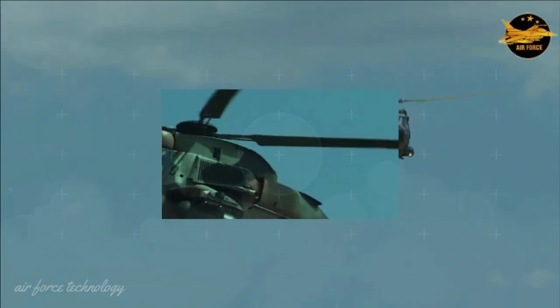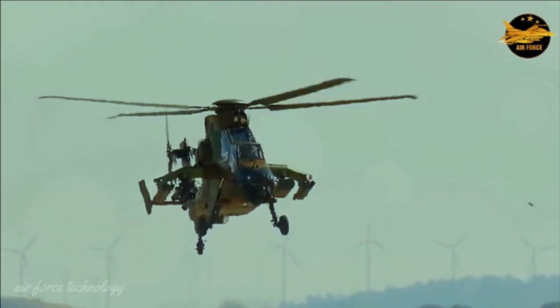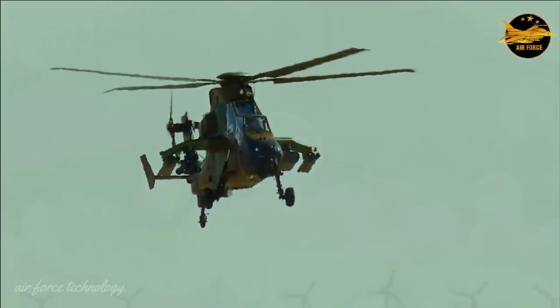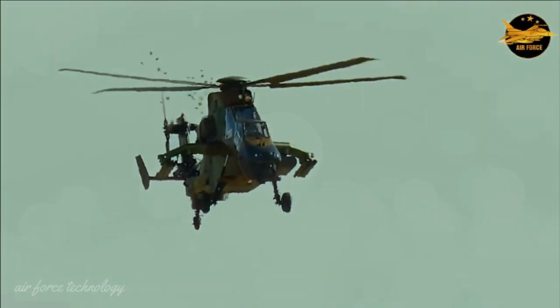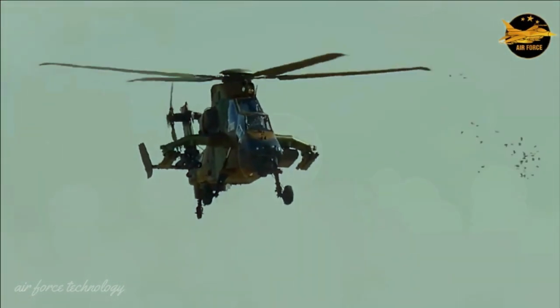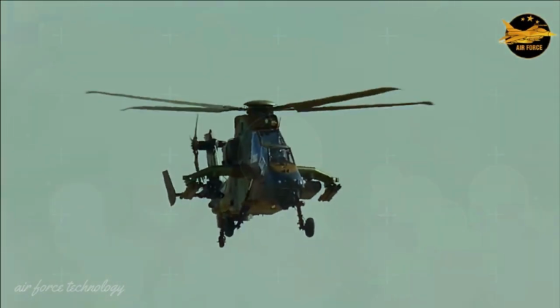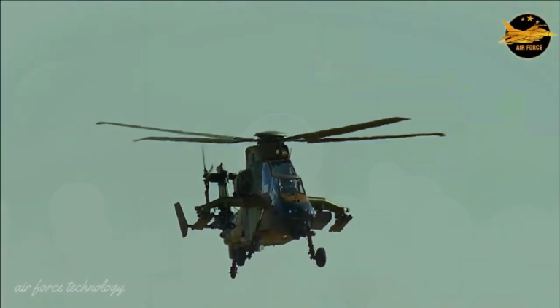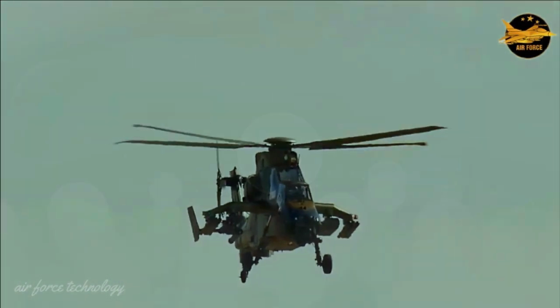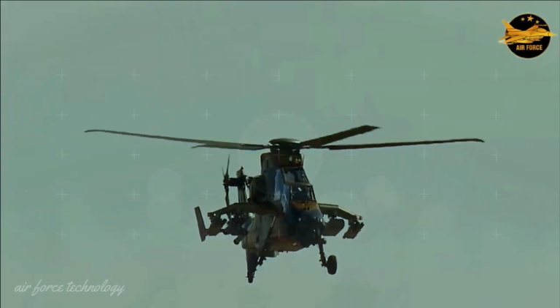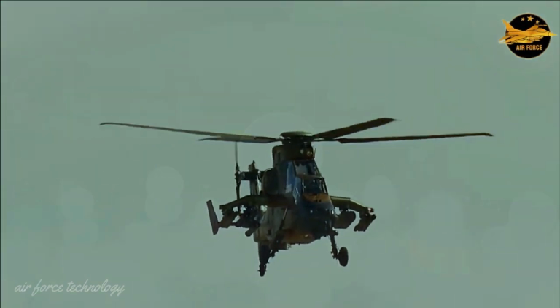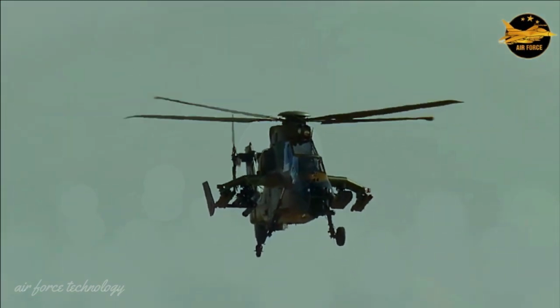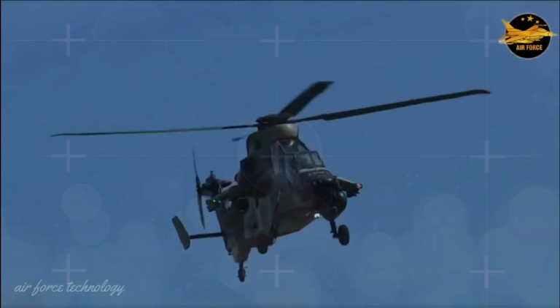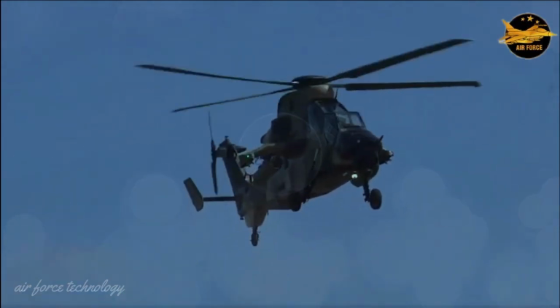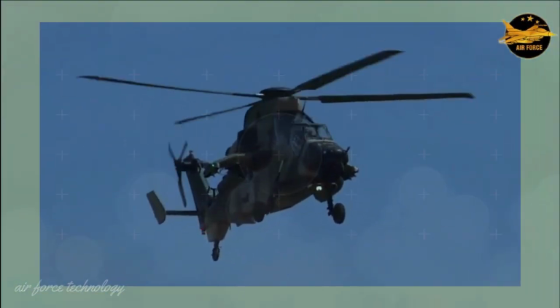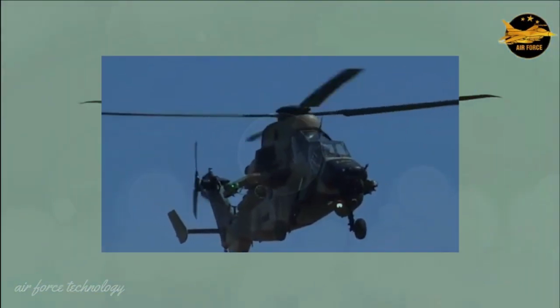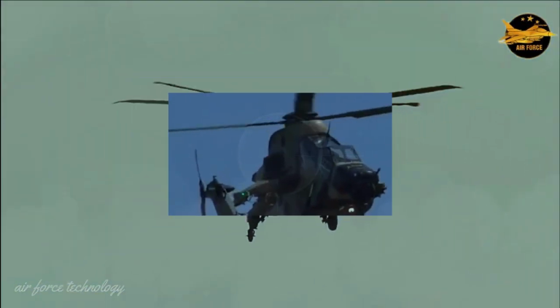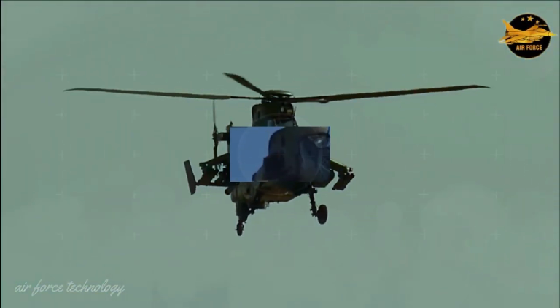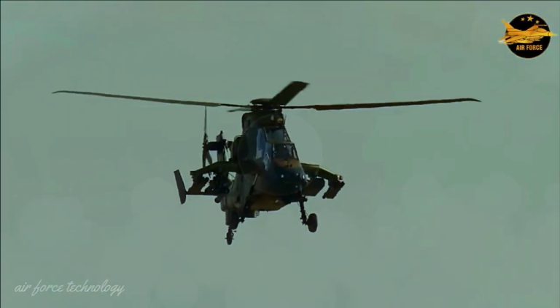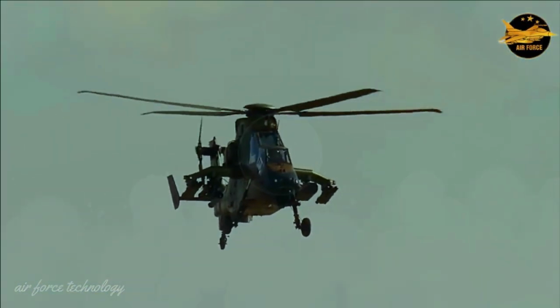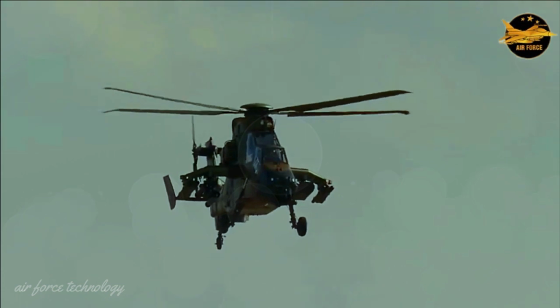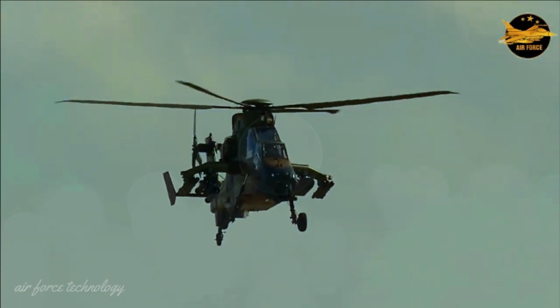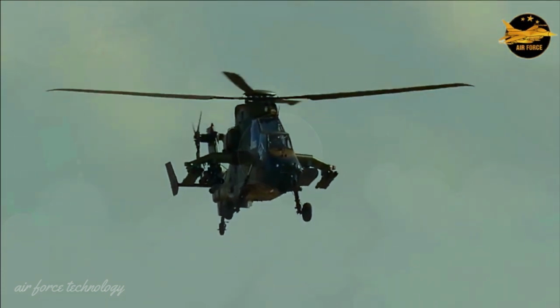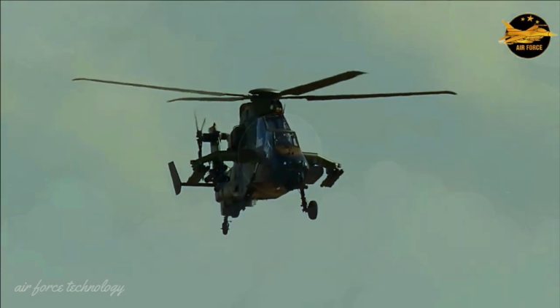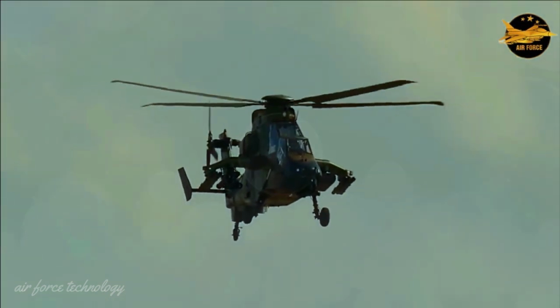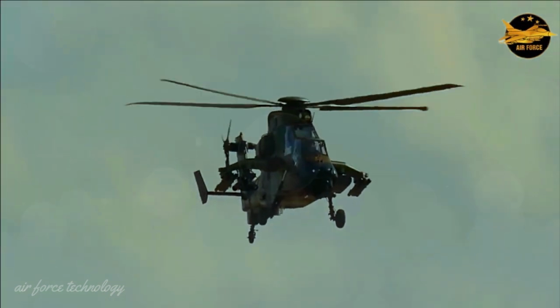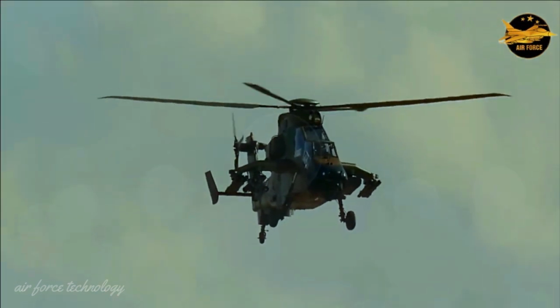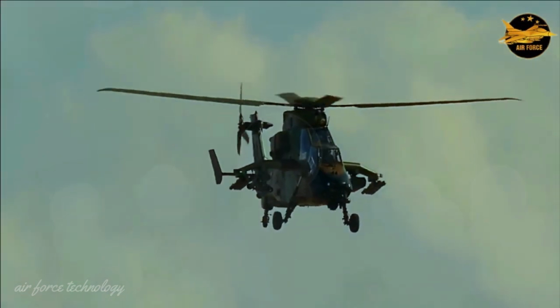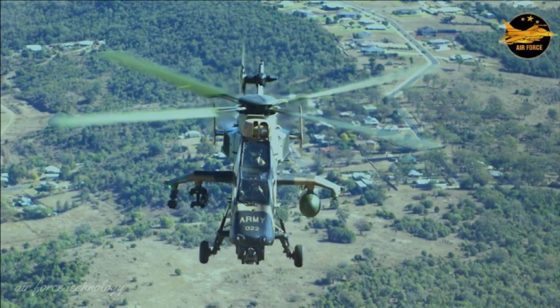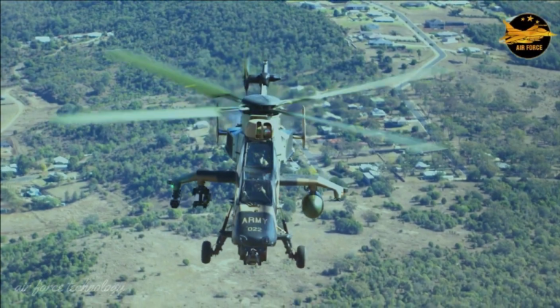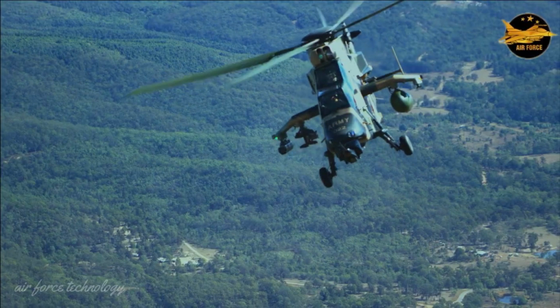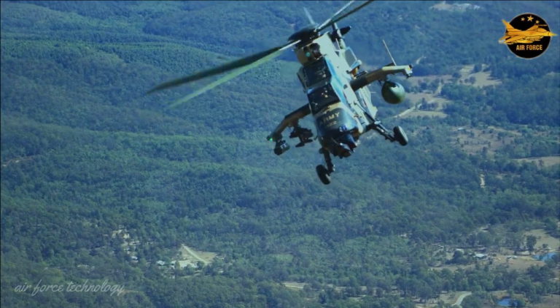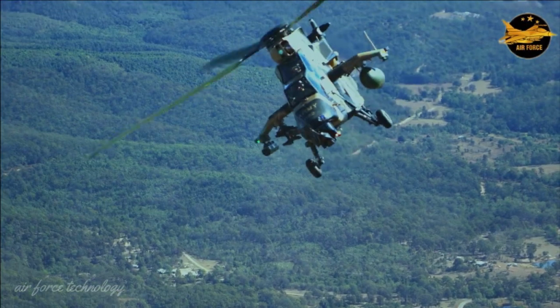France operates two versions of the Tiger helicopter: the multi-role combat HAP helicopter — an air support and protection/guard helicopter — and the support combat helicopter HAD, a helicopter dedicated to destruction.